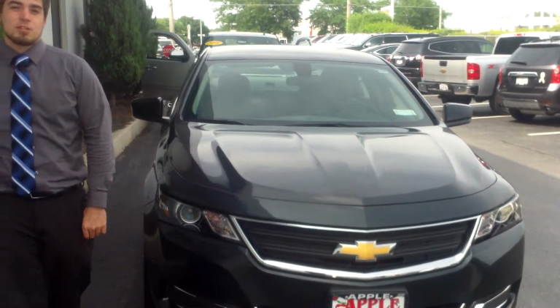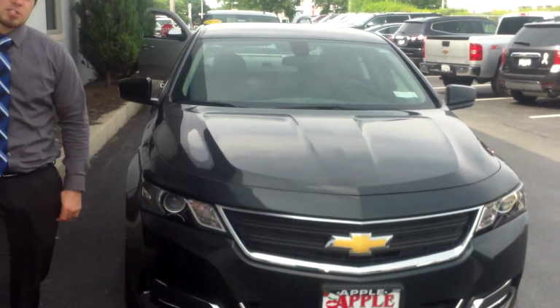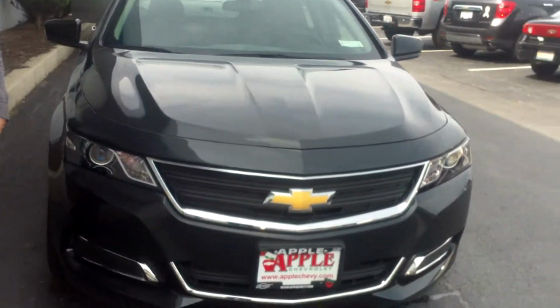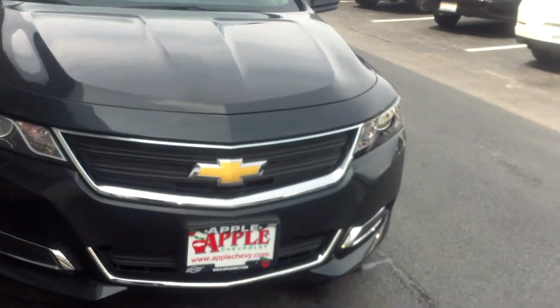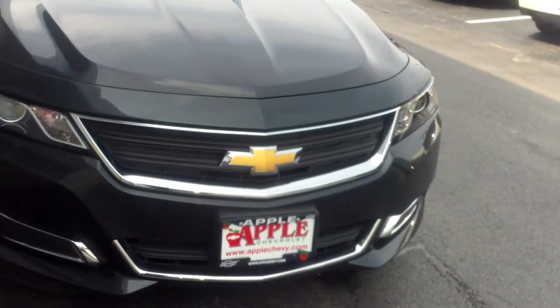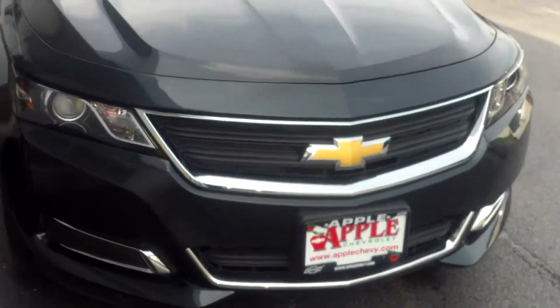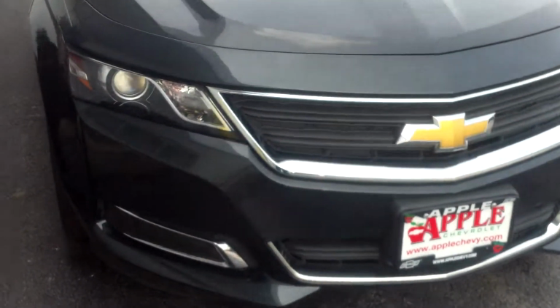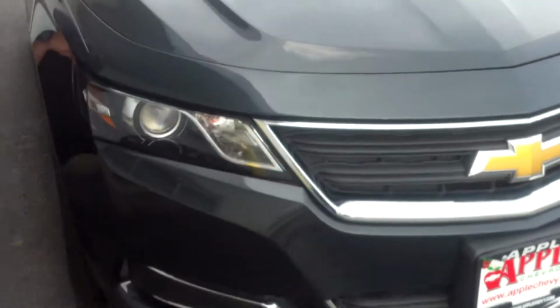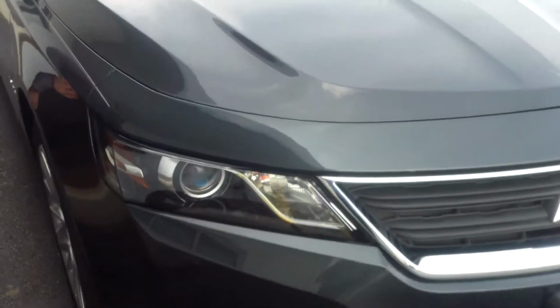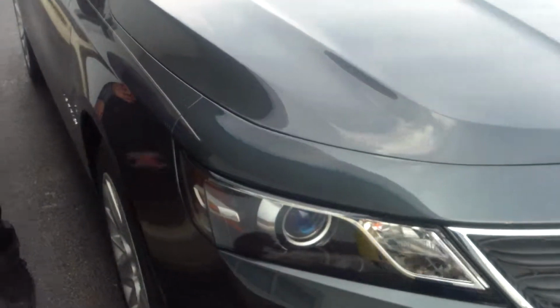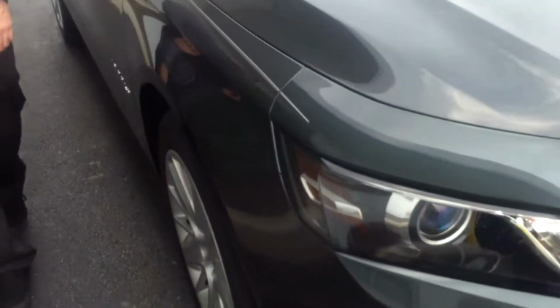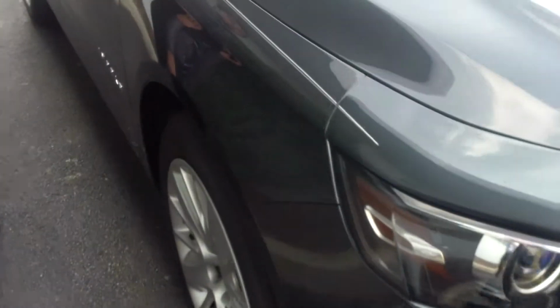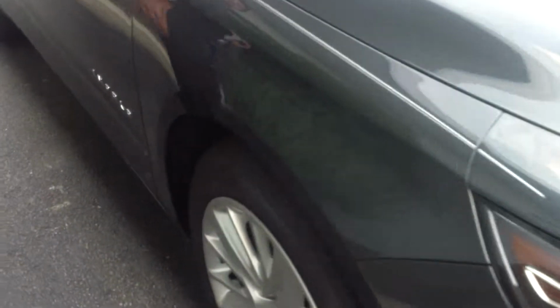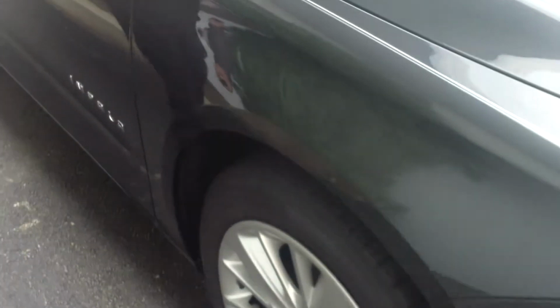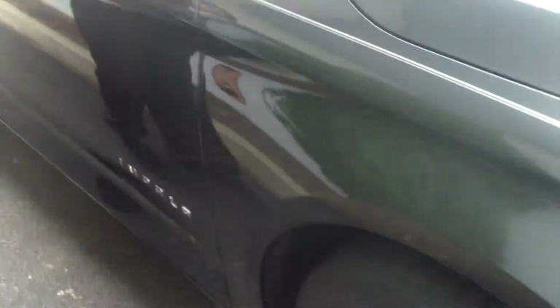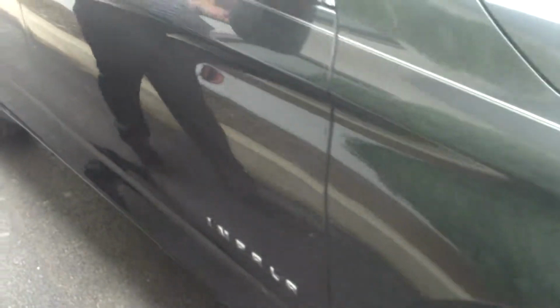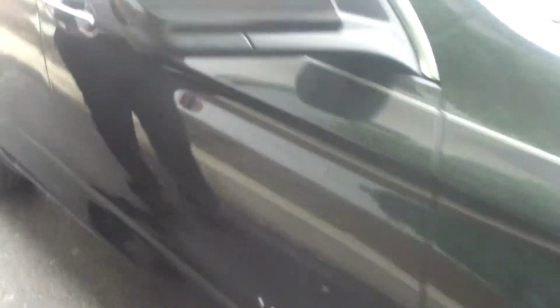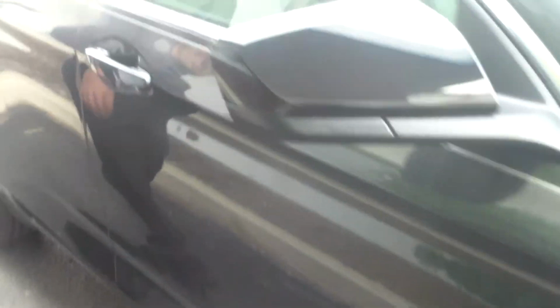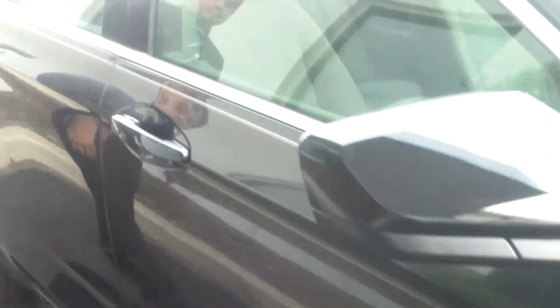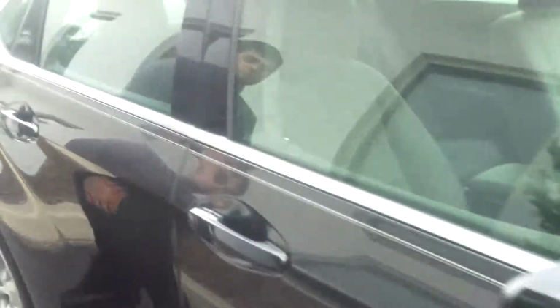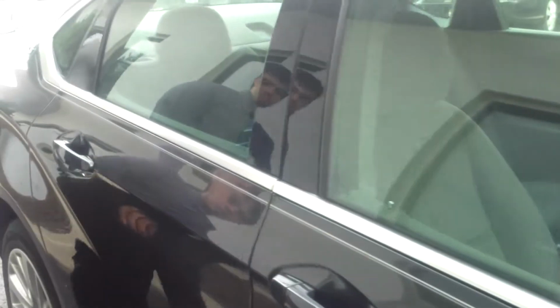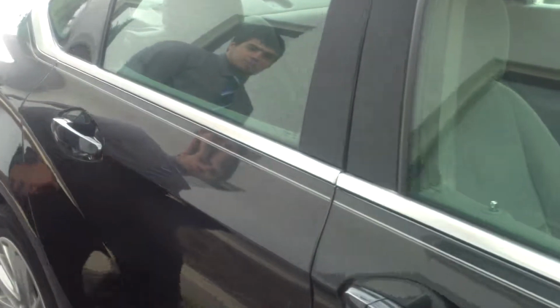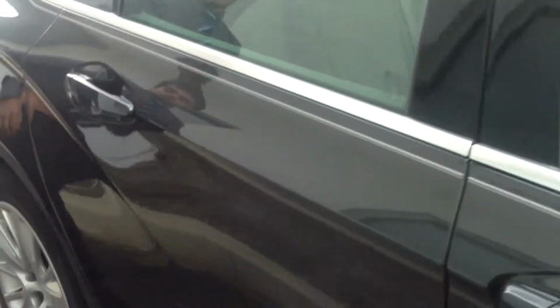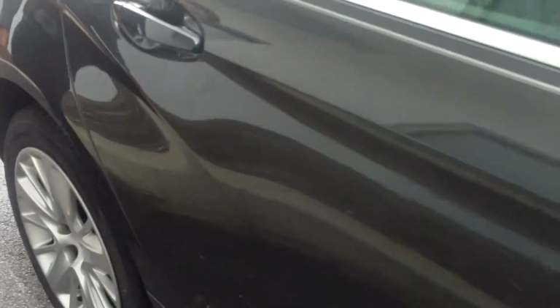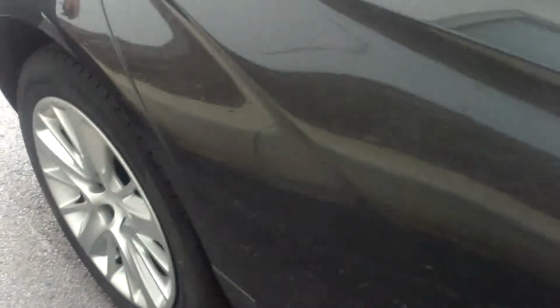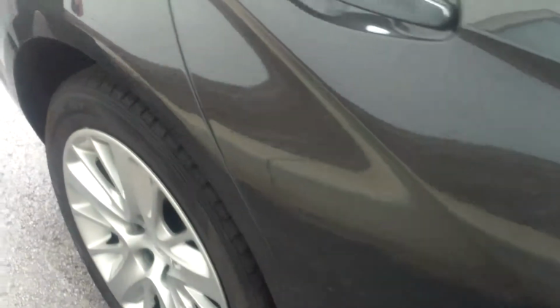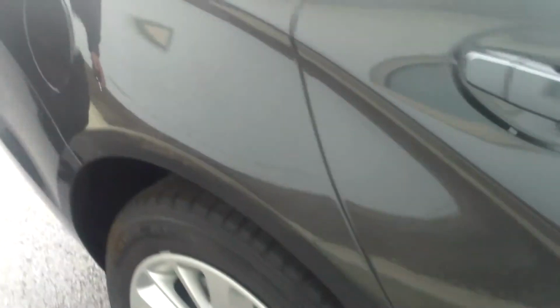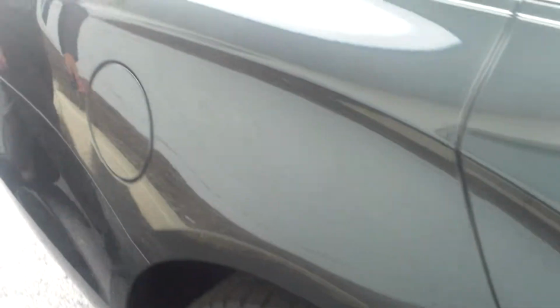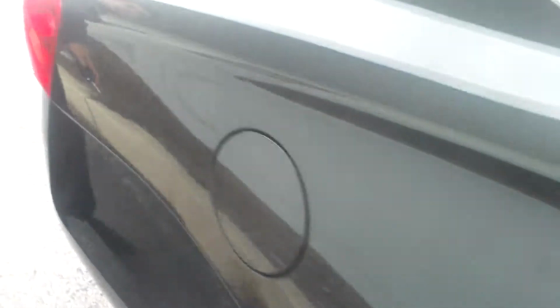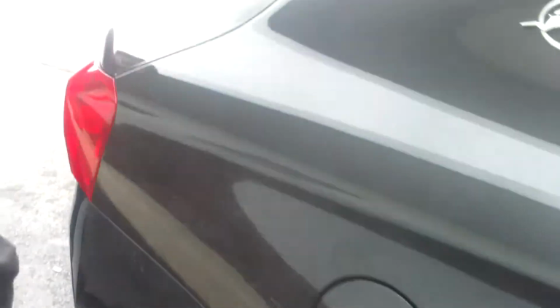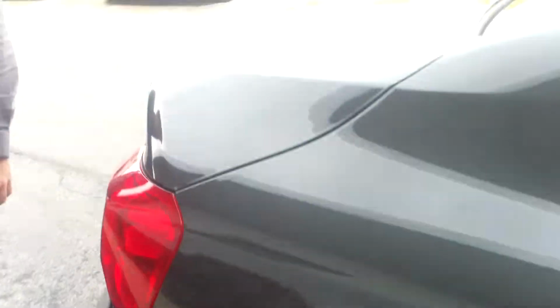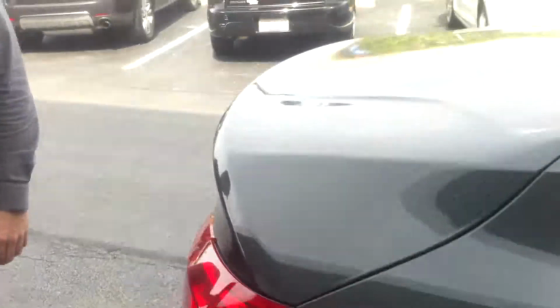I sent you this quick little walk-around video to give you a better idea of what it looks like up close. This one is really nice — it's called Ashen Gray Metallic, it's really sharp. Really, really nice redesign for this car for this model year.